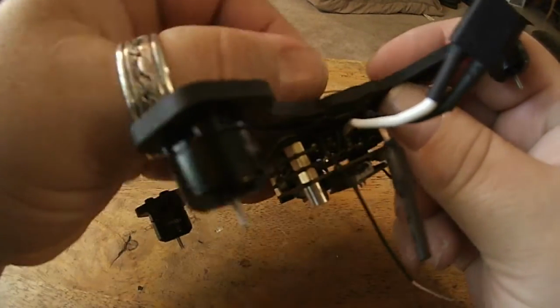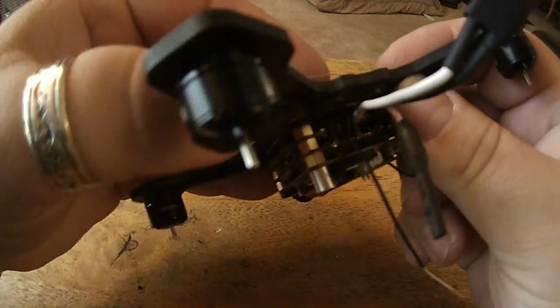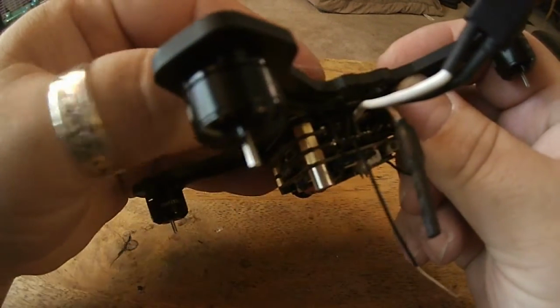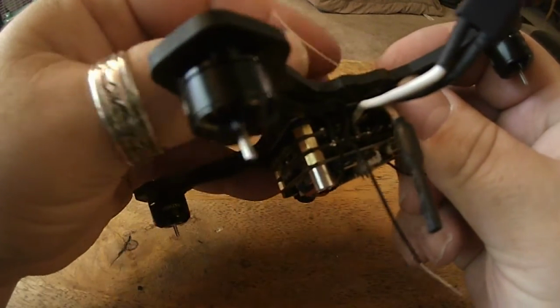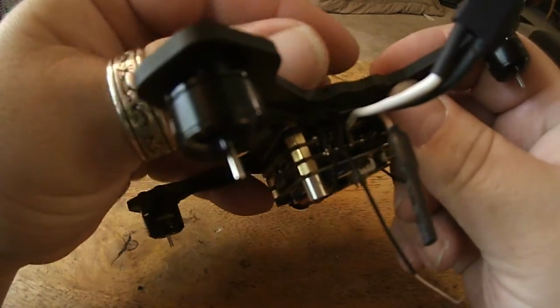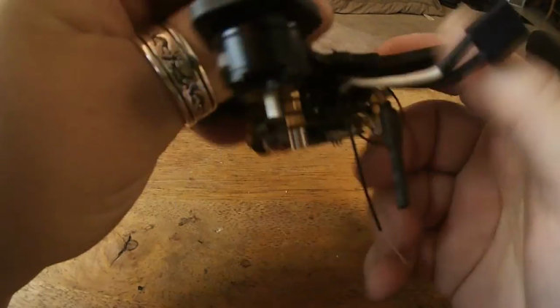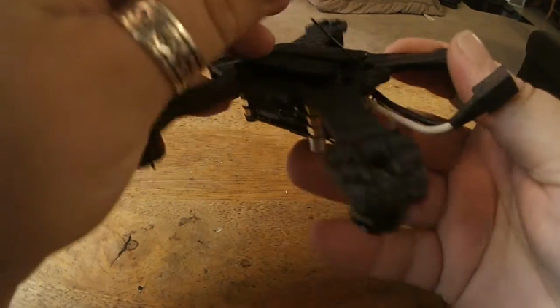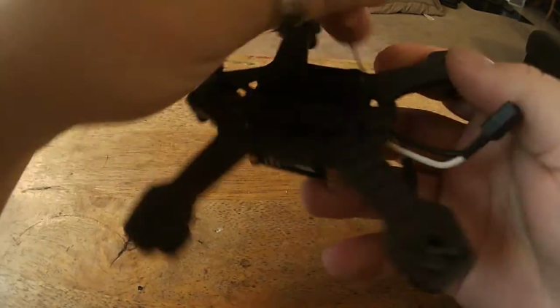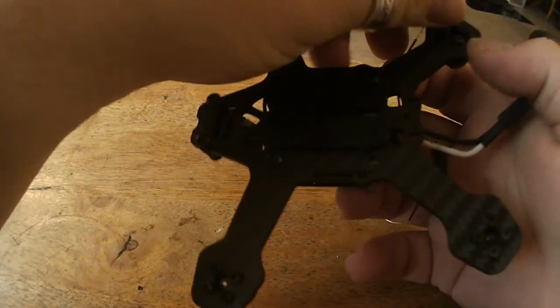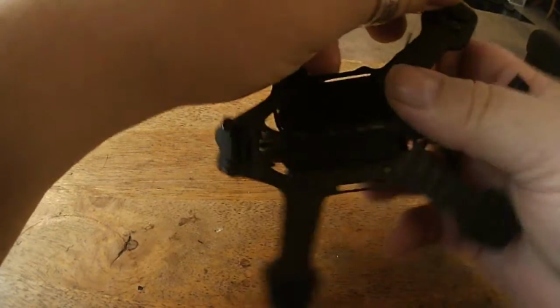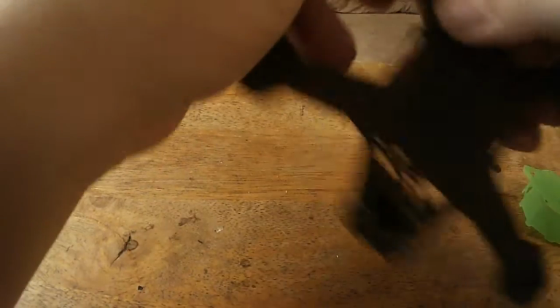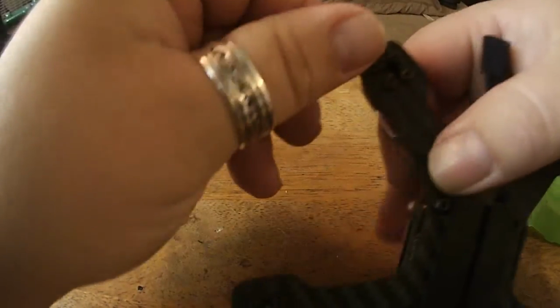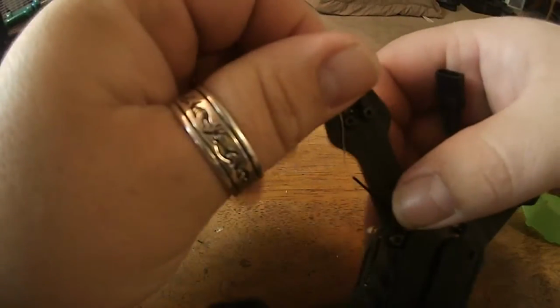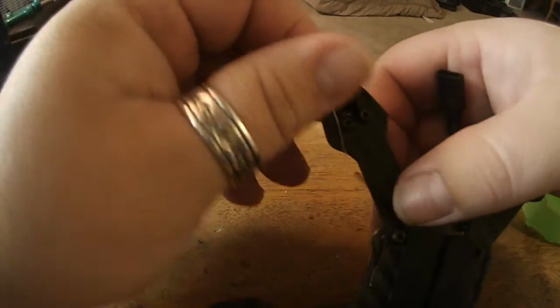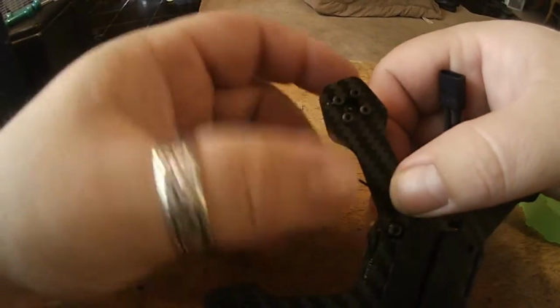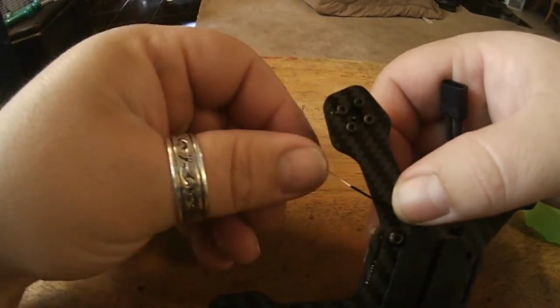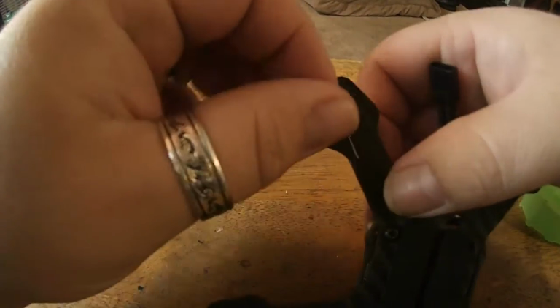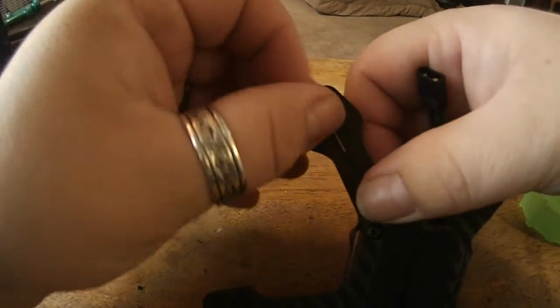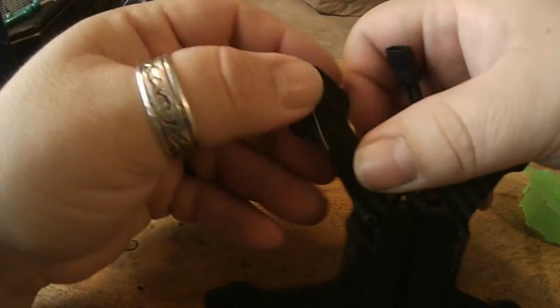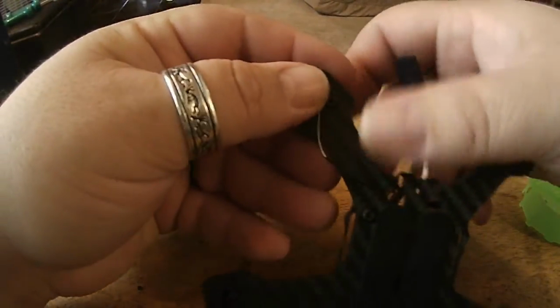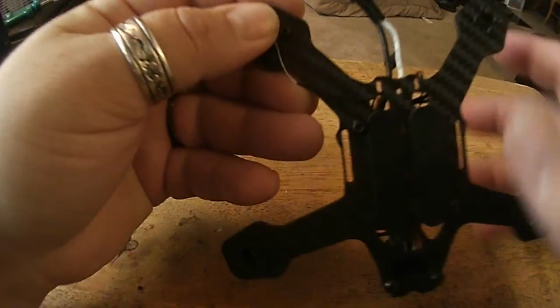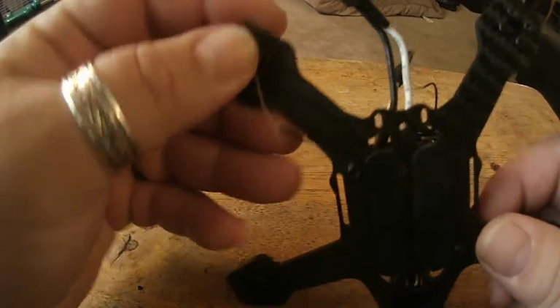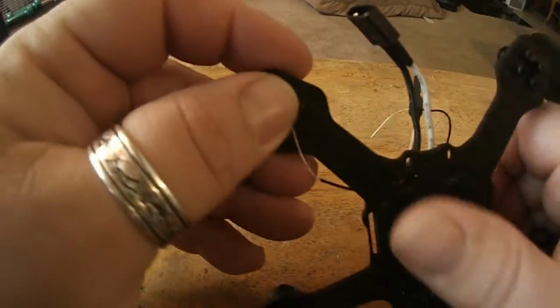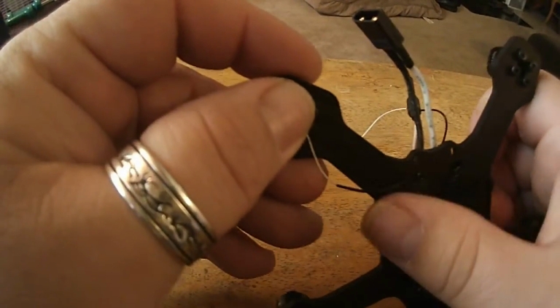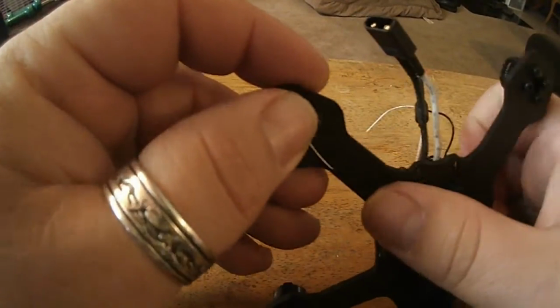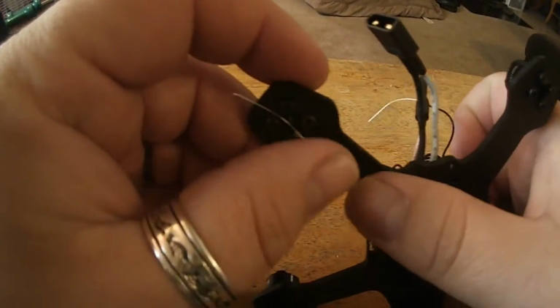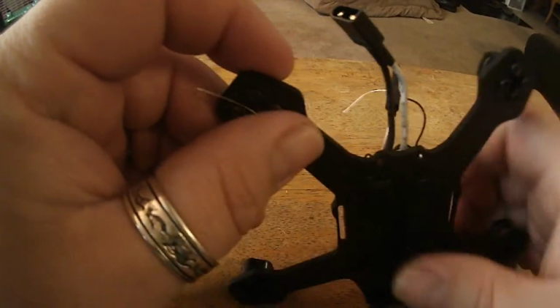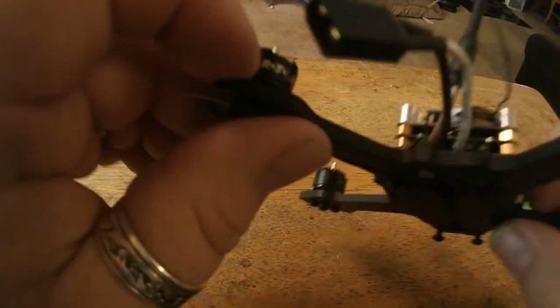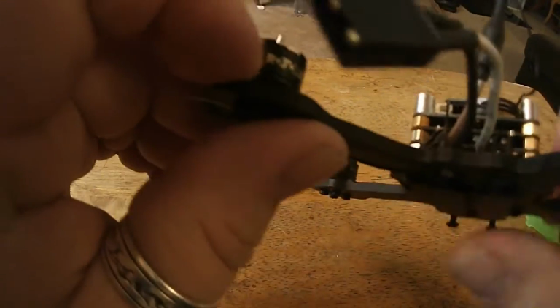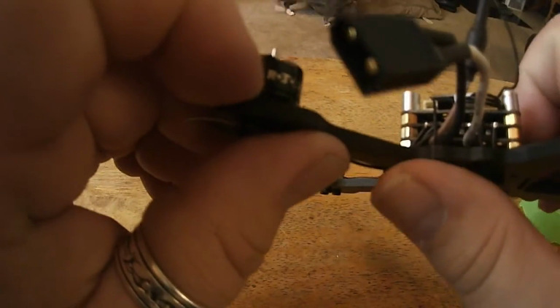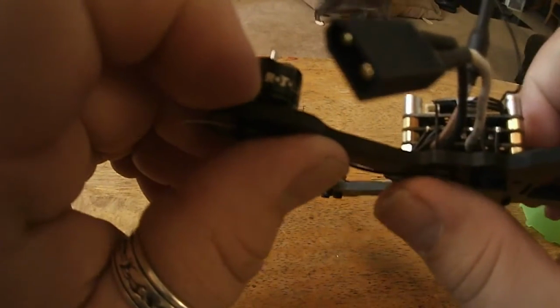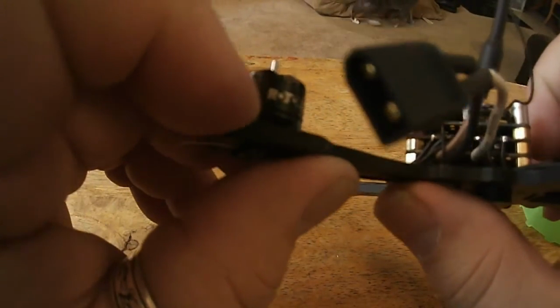One option a lot of people are doing is putting them through these holes on the bottom towards the back, and then running them down the arm, which is actually pretty great.